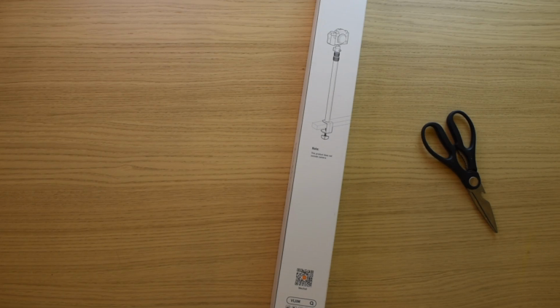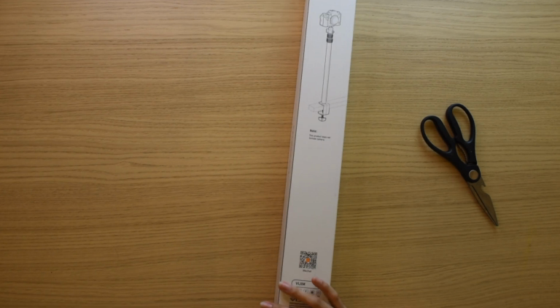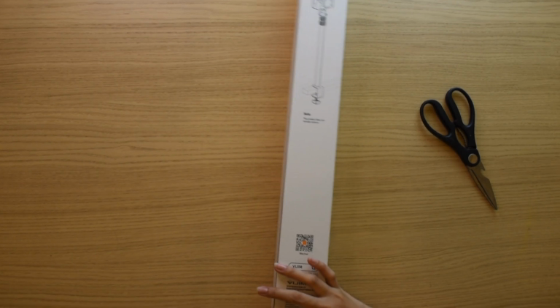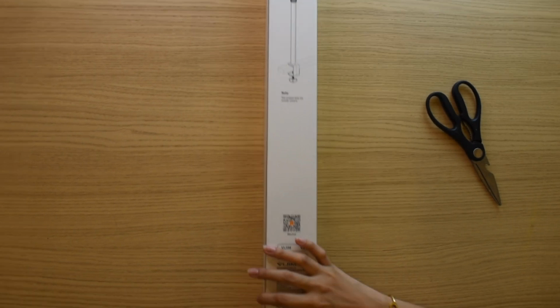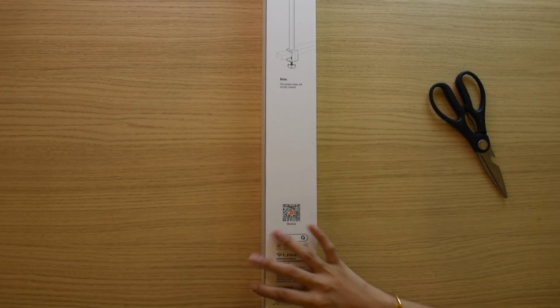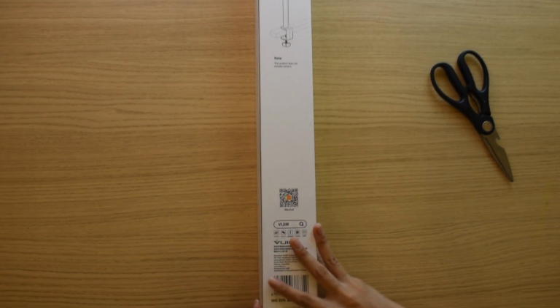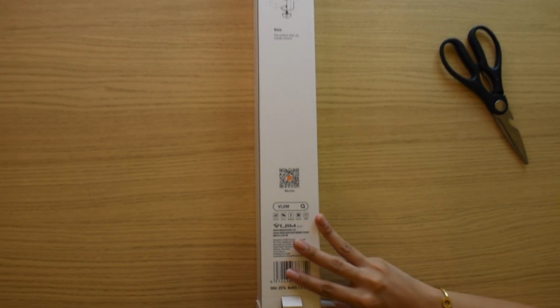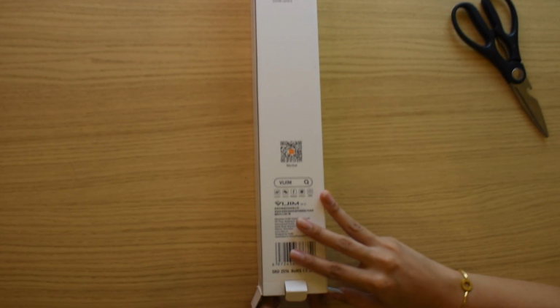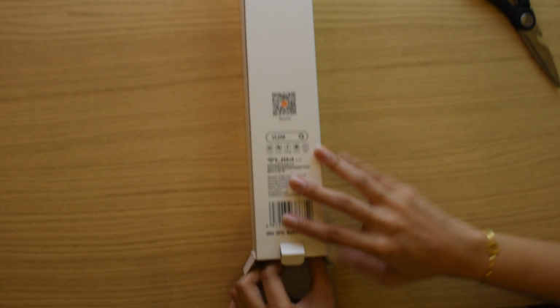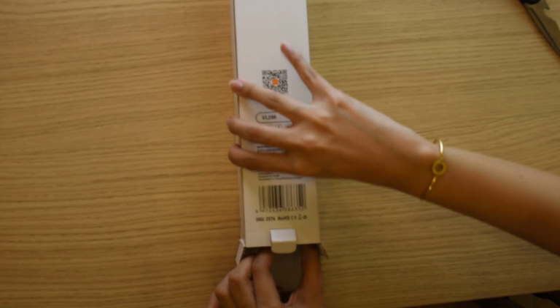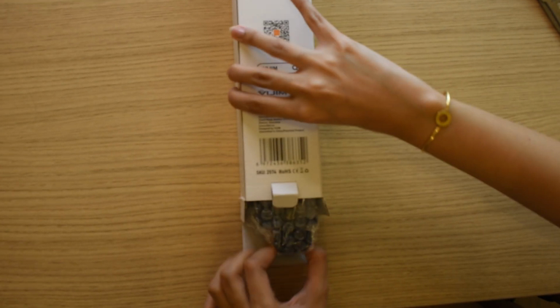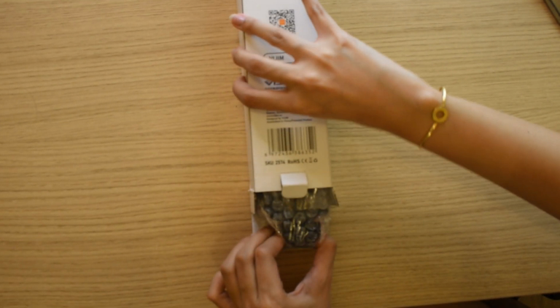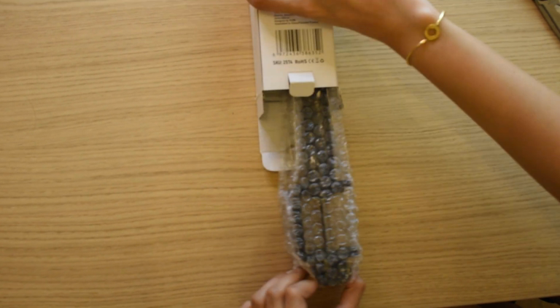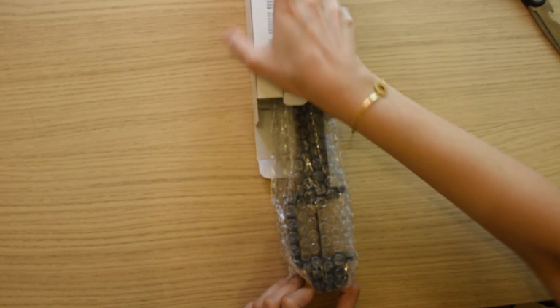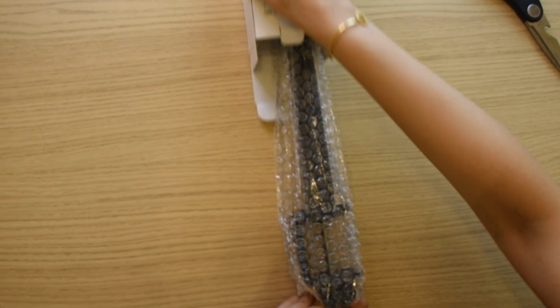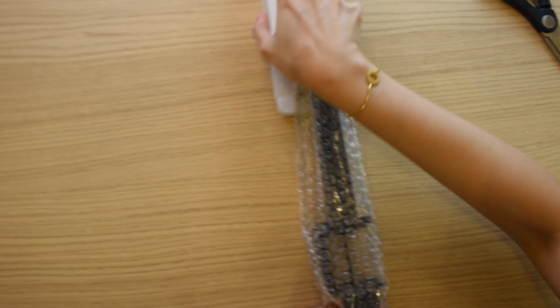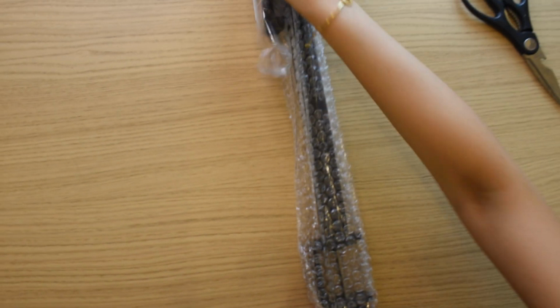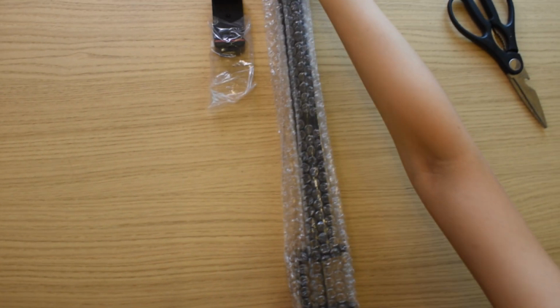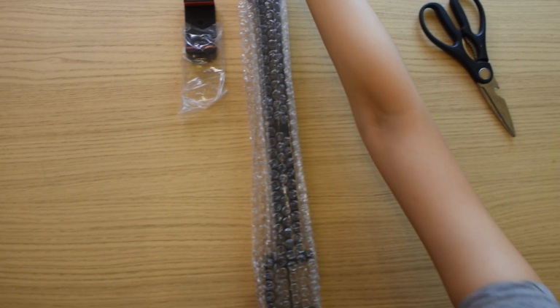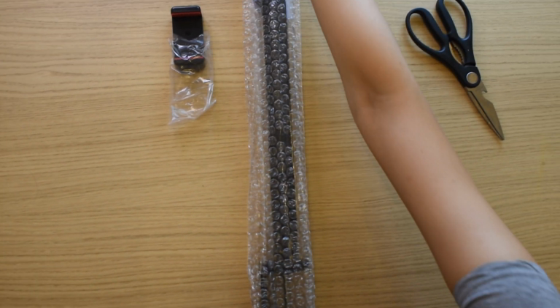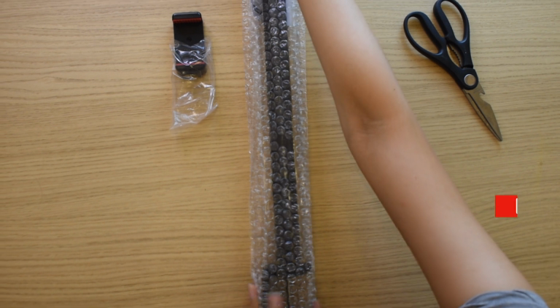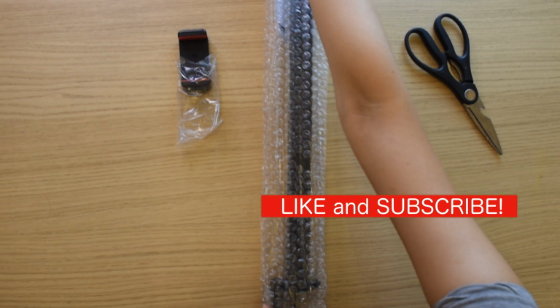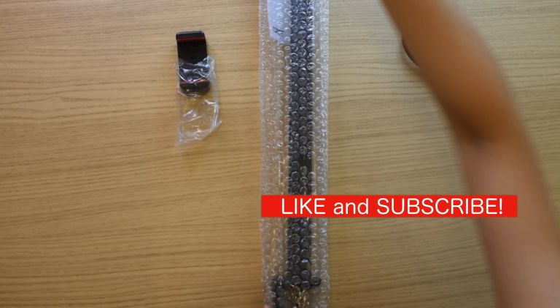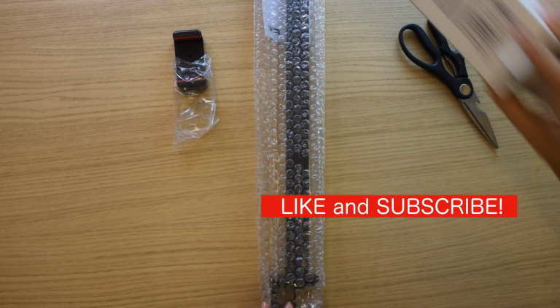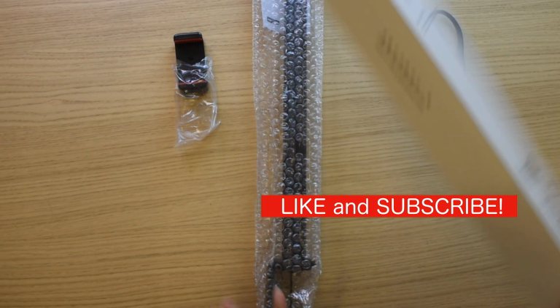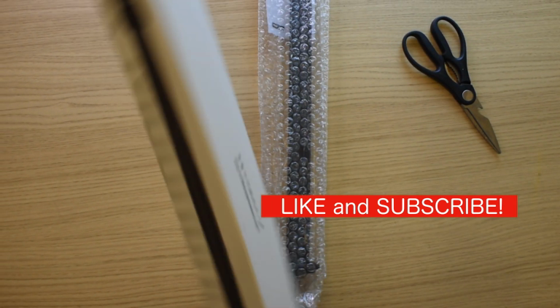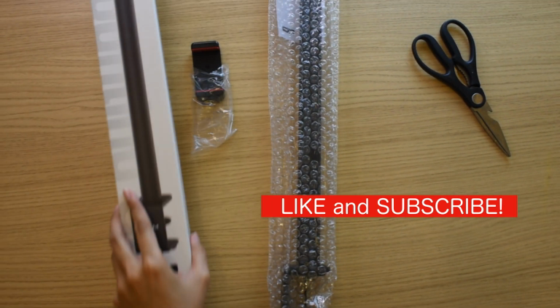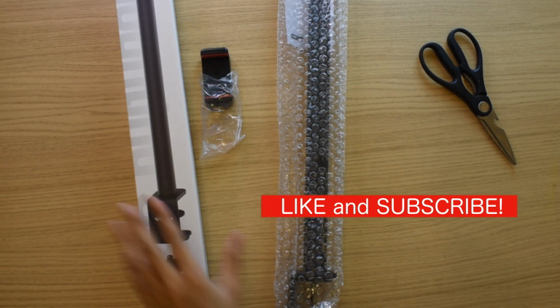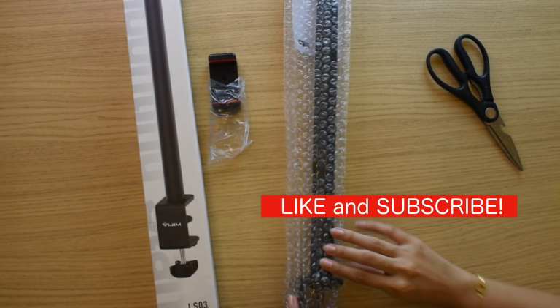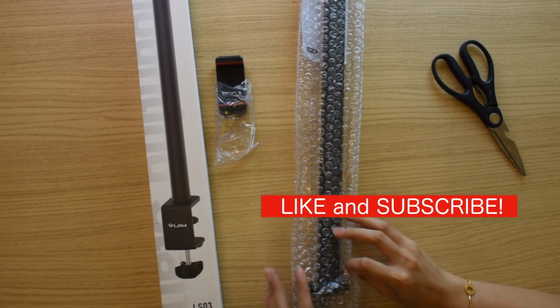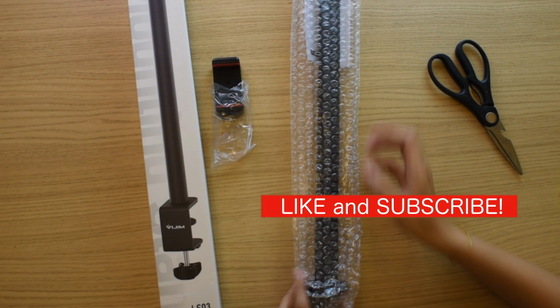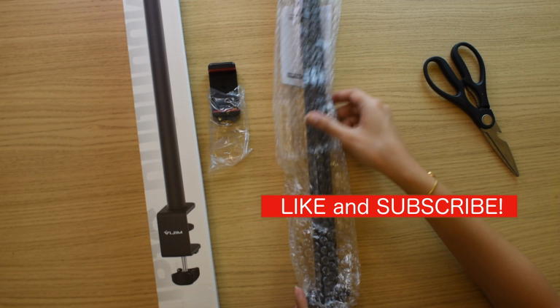So this product might be needed by different kinds of people. They're most likely content creators, photographers, videographers, and streamers. This is very useful to them and to me, so I got one myself.